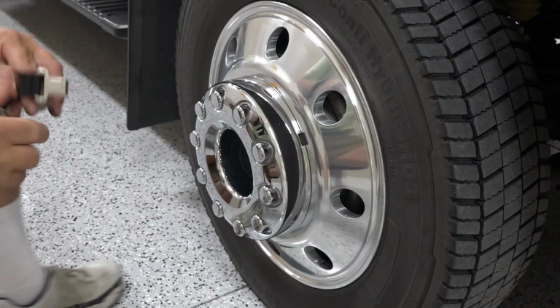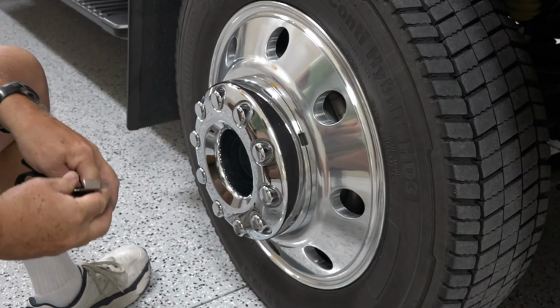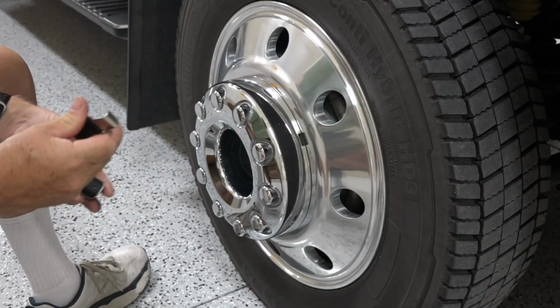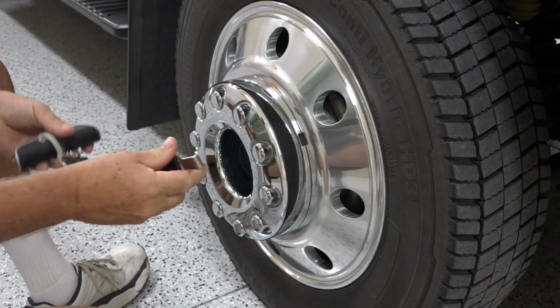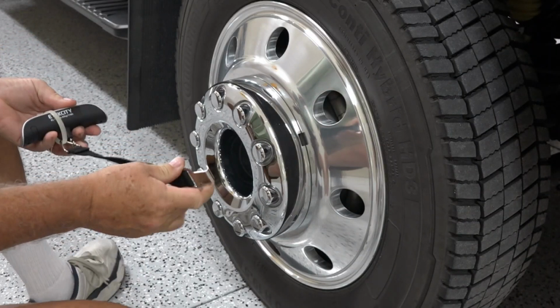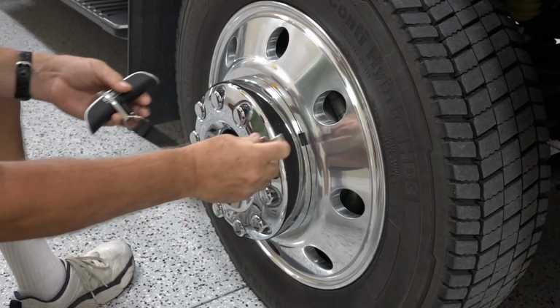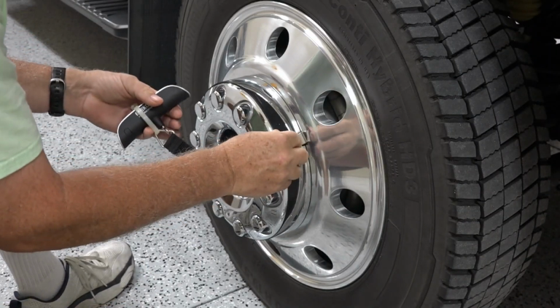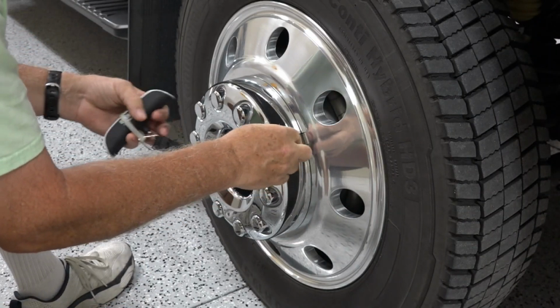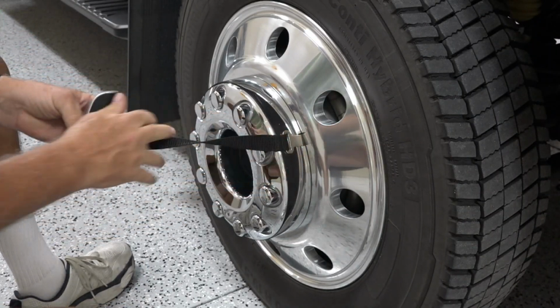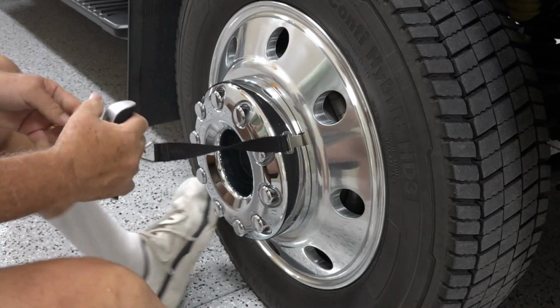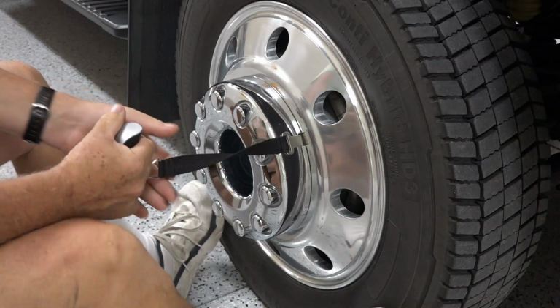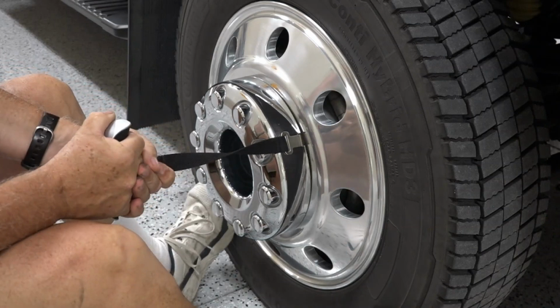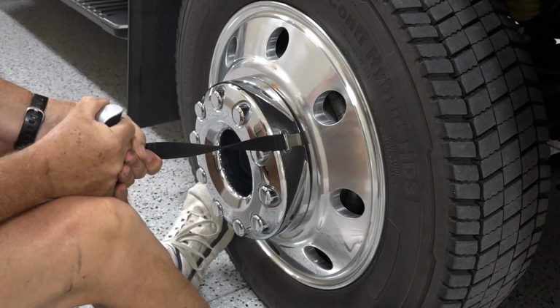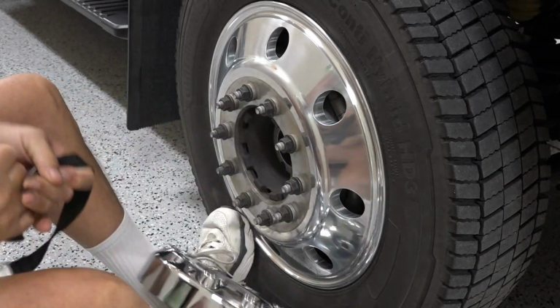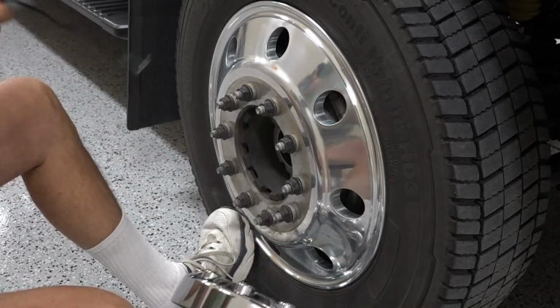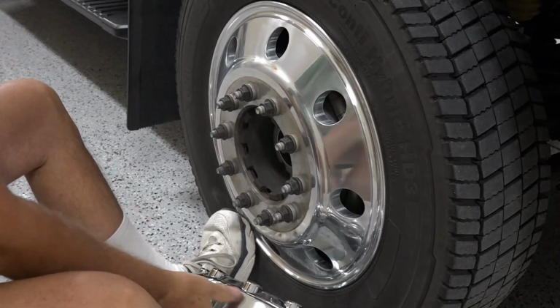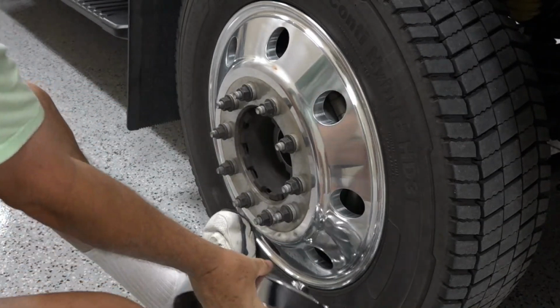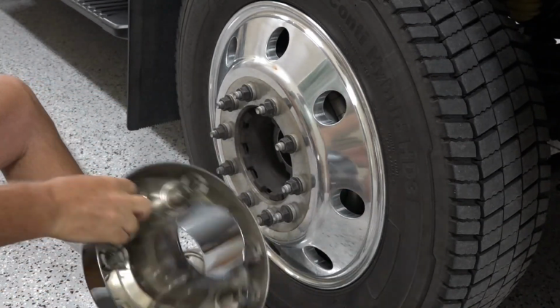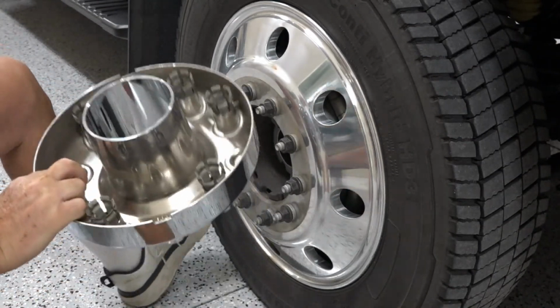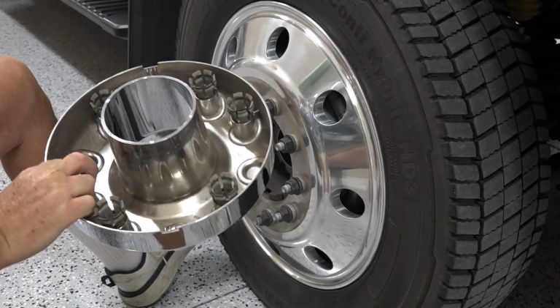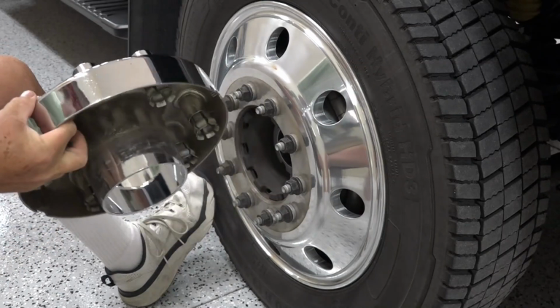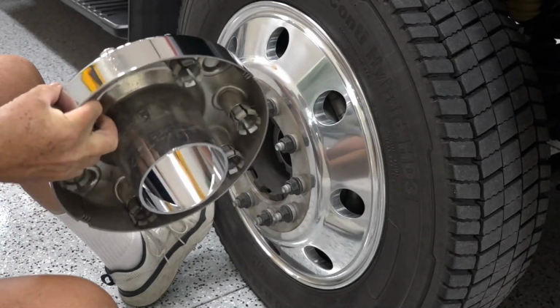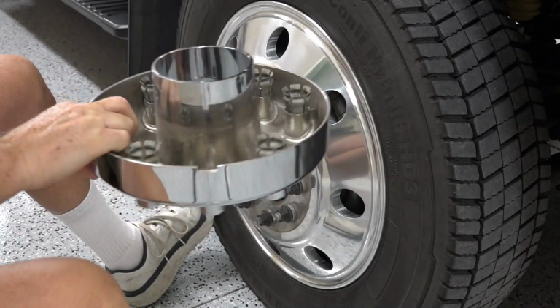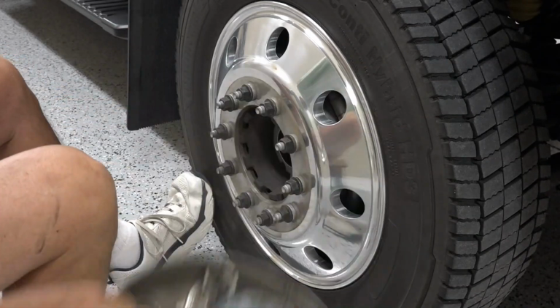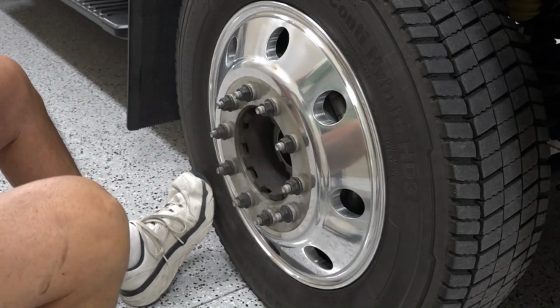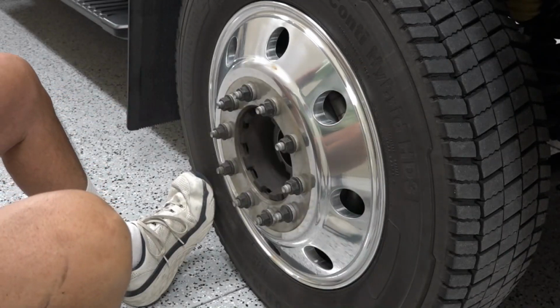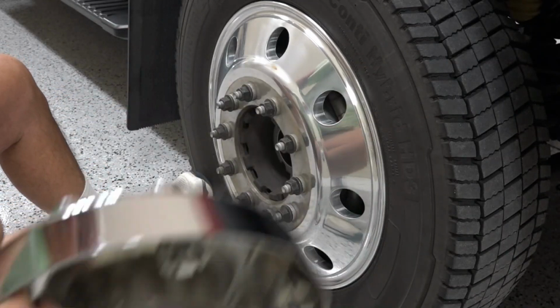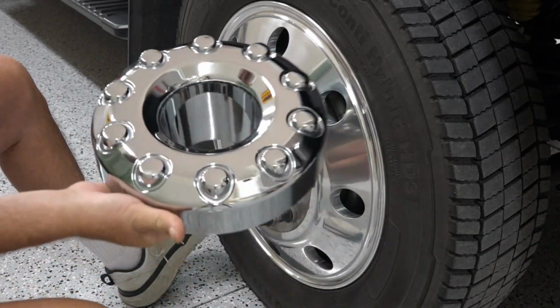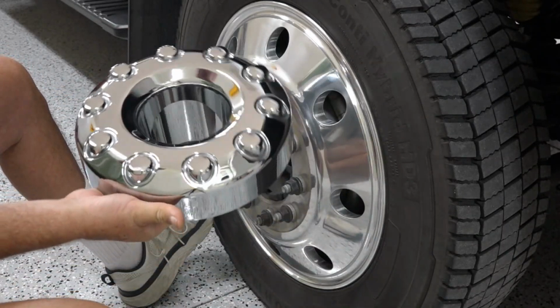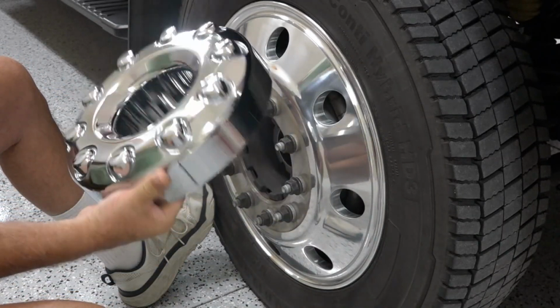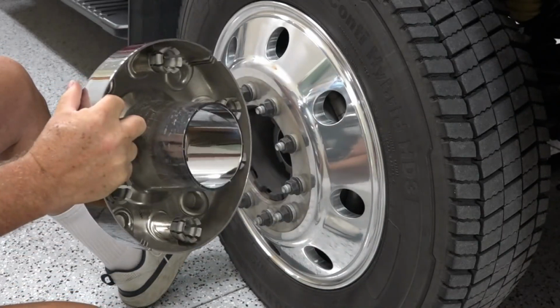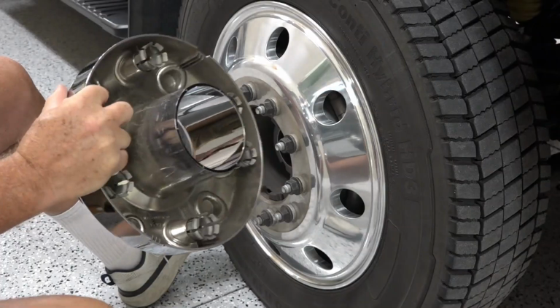It works on both the front and rear duallys. If you want to see it again on the other side — there we go, came right off. Perfect. No scratches, no damages.